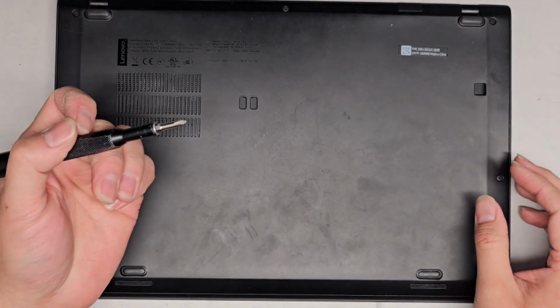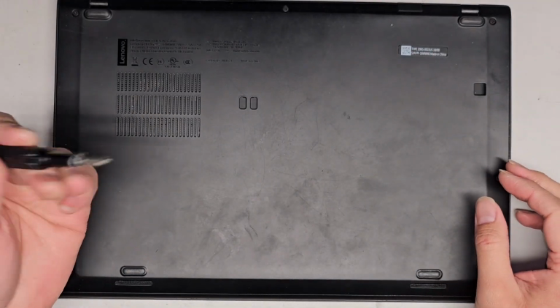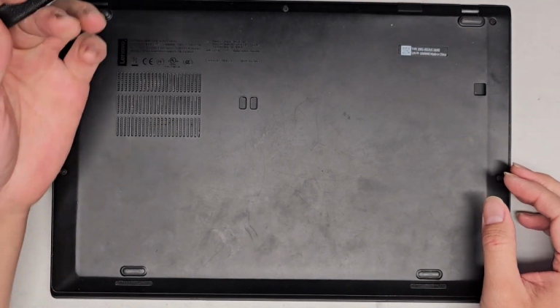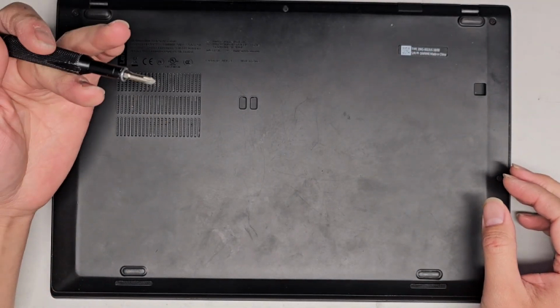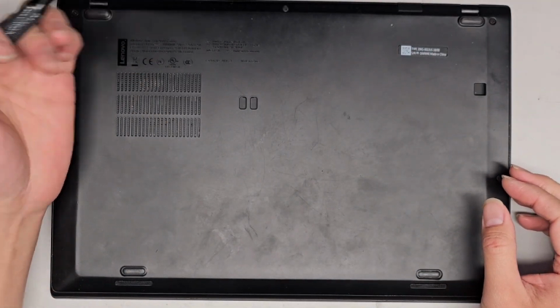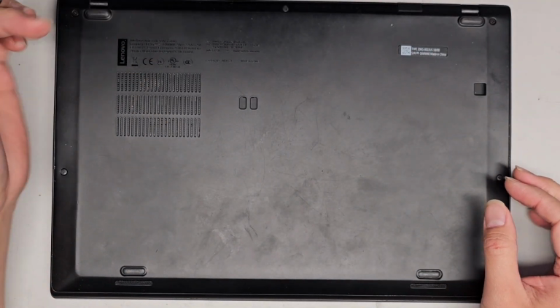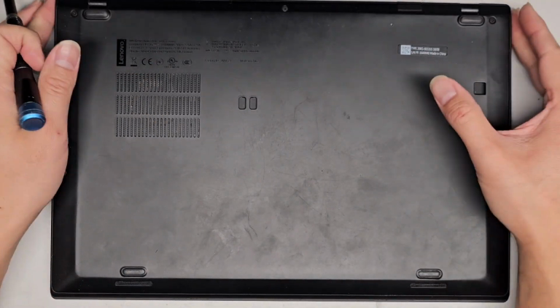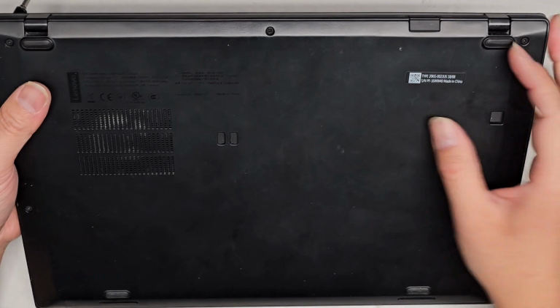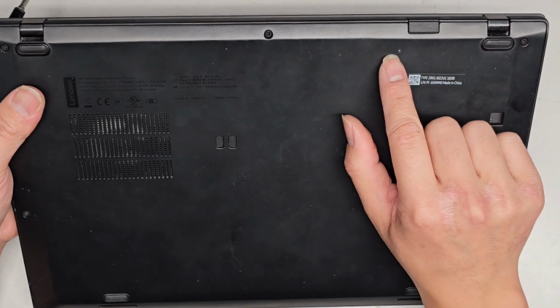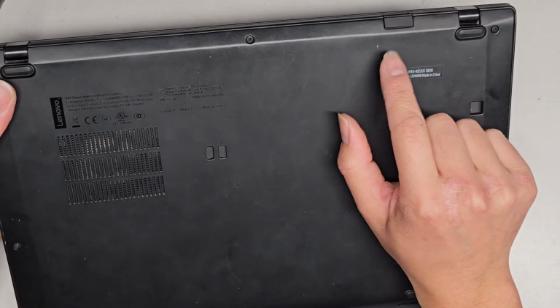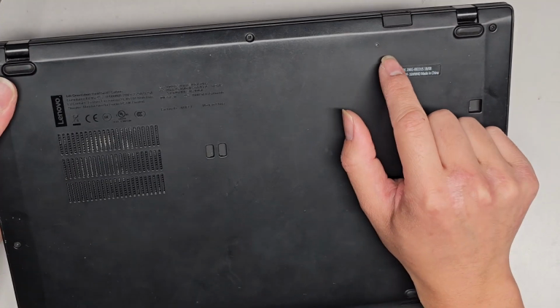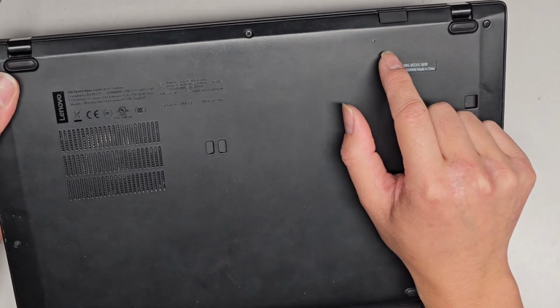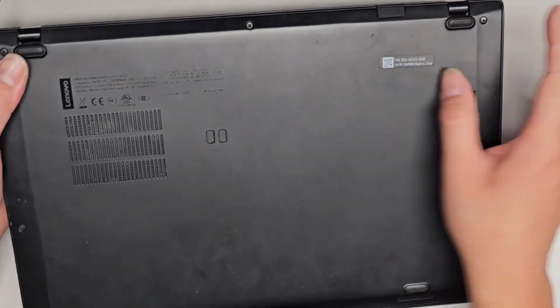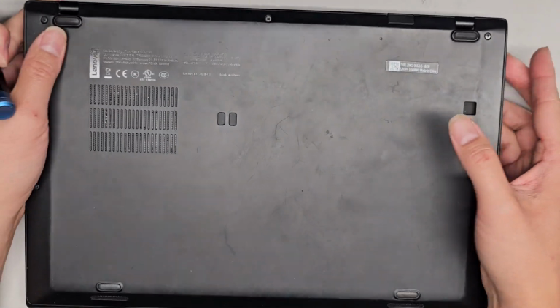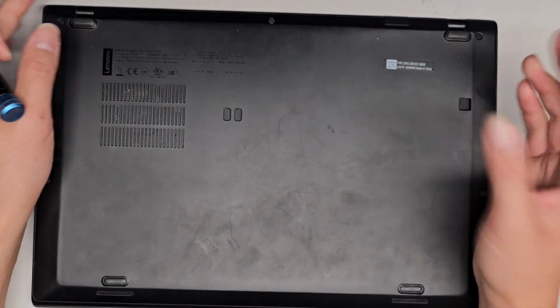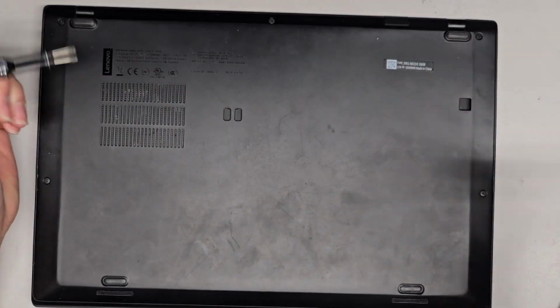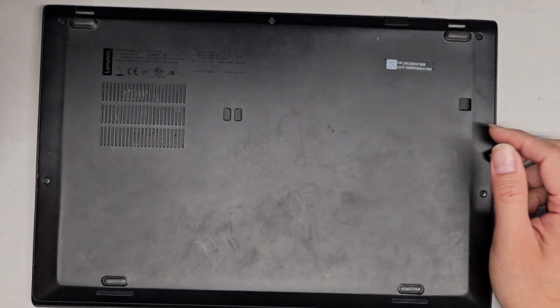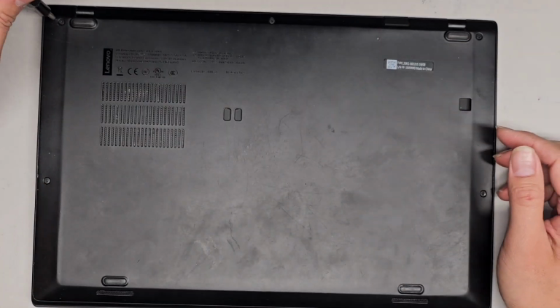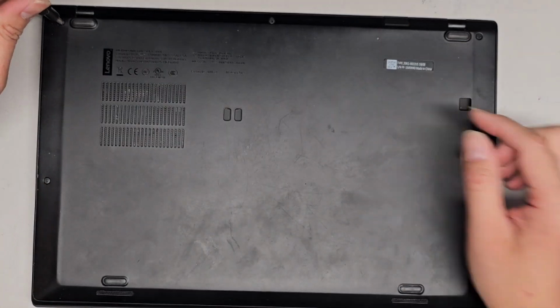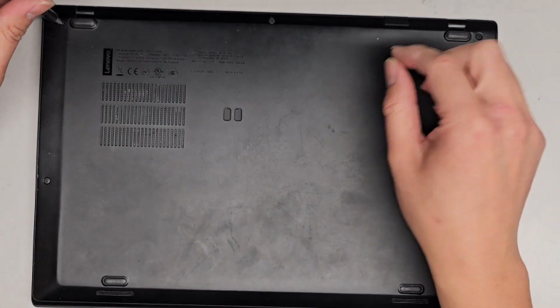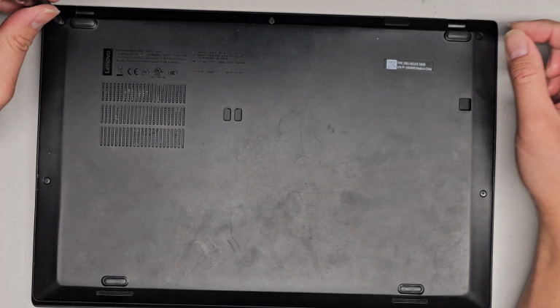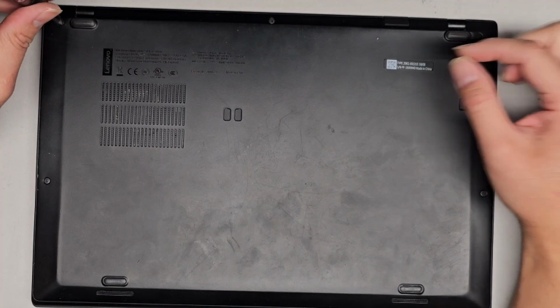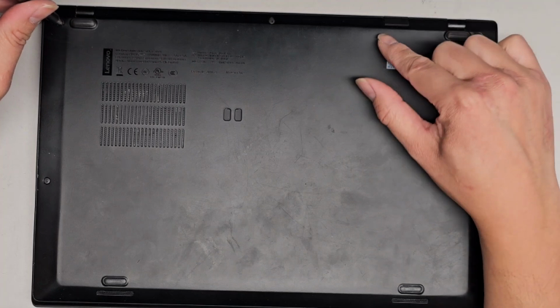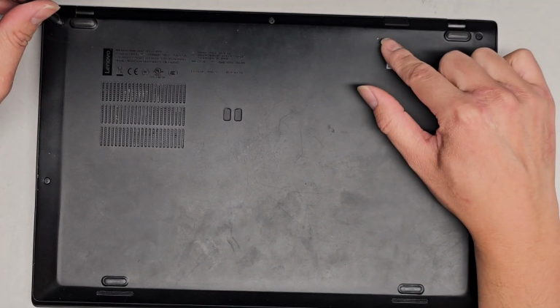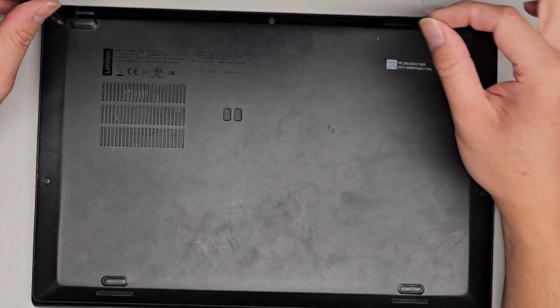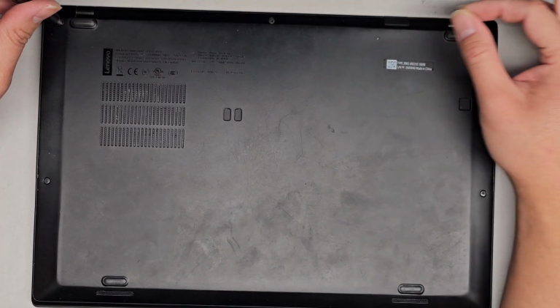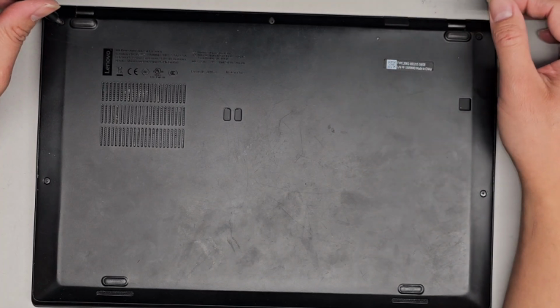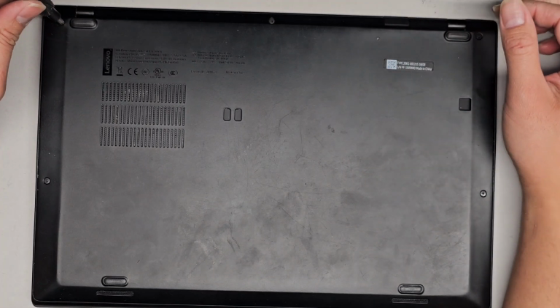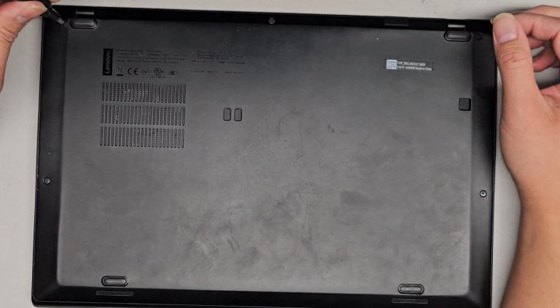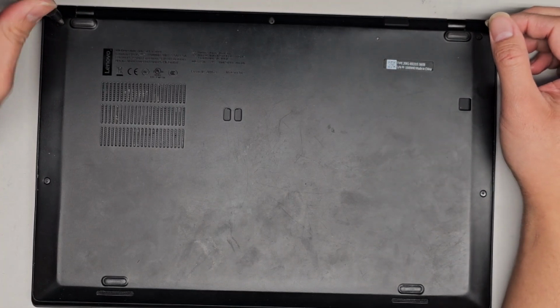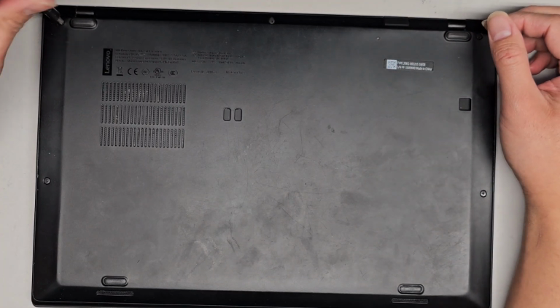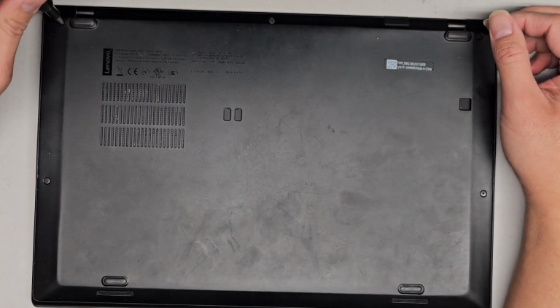We're going to be using a J1 or PH1 screwdriver. There's a little hole here if you want to do a battery reset if your computer's not powering on properly. You can use a little folded-out paper clip or a pin. Press and hold that for about 15 seconds and that should reset it.